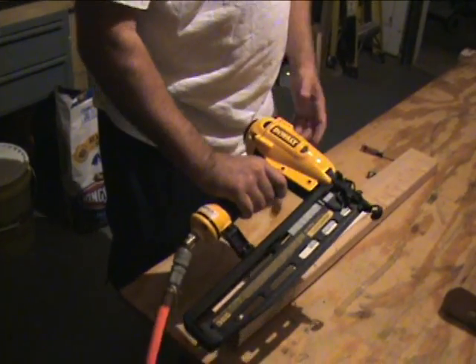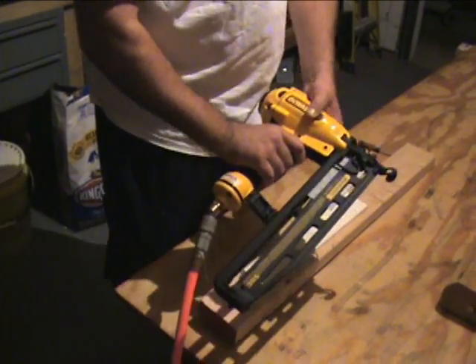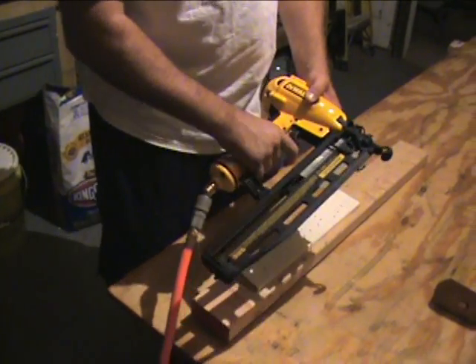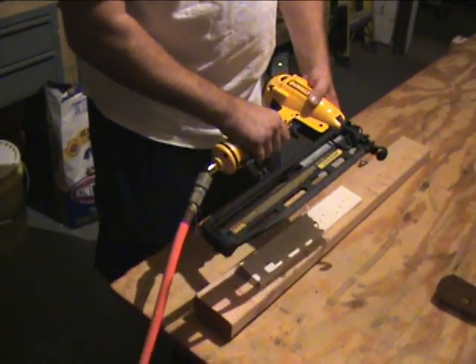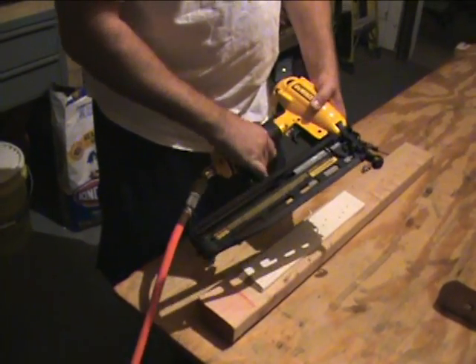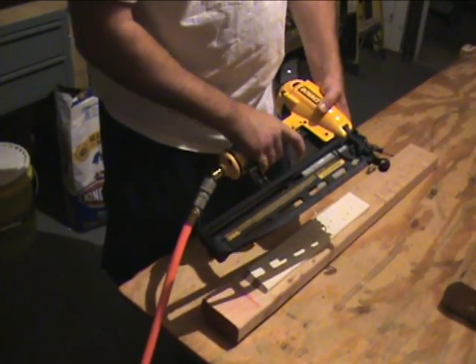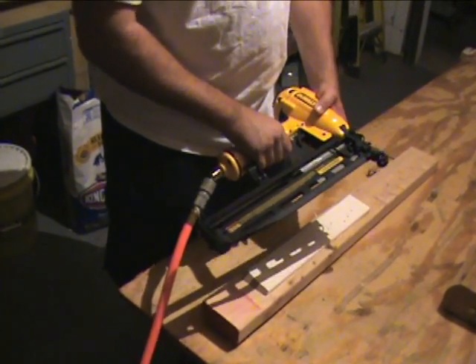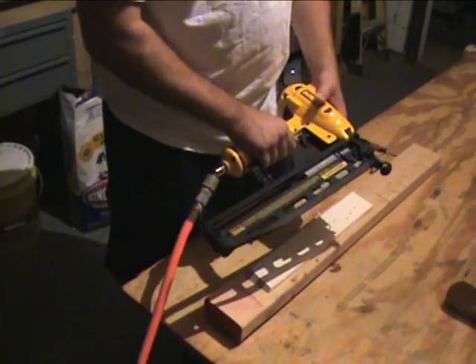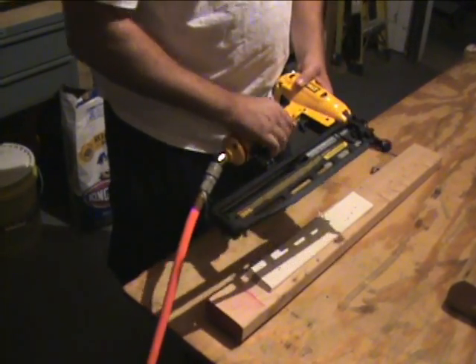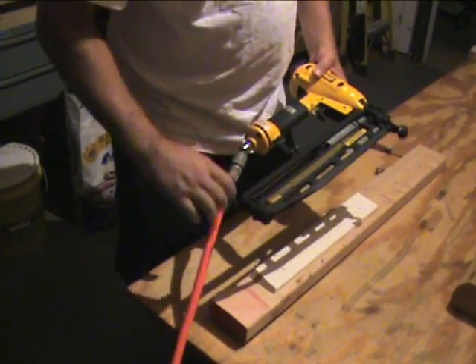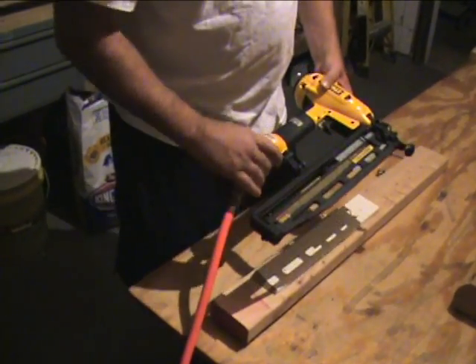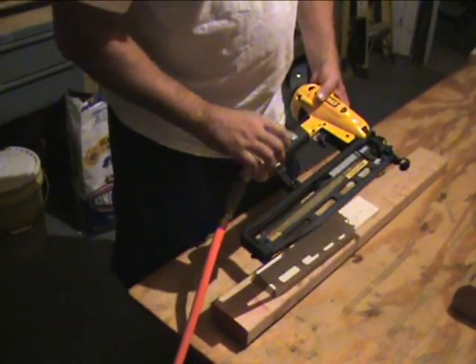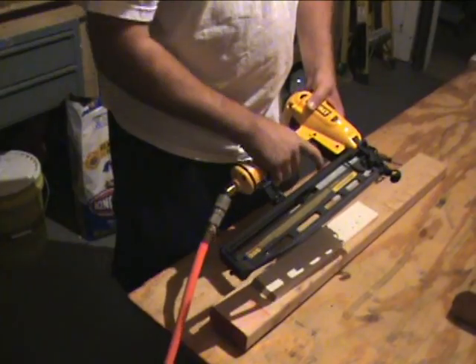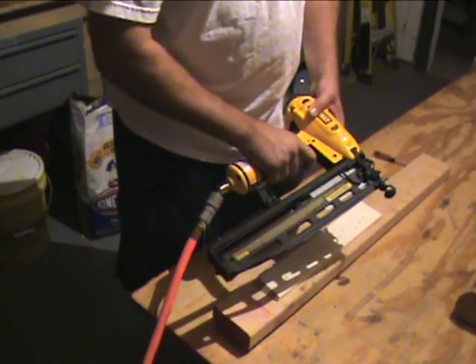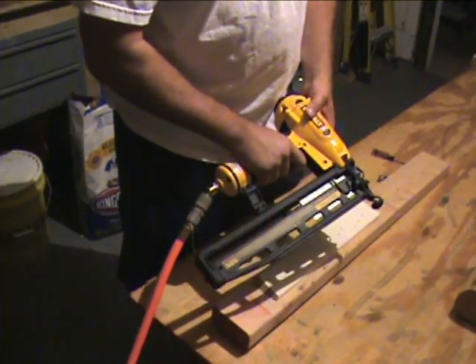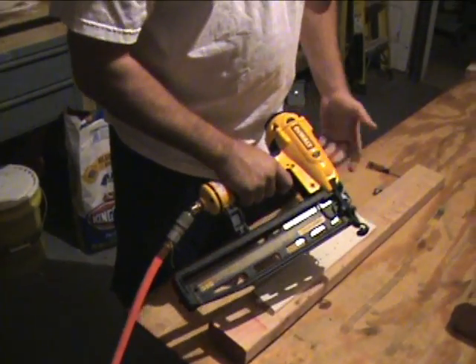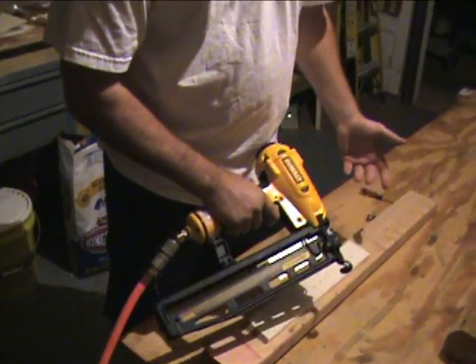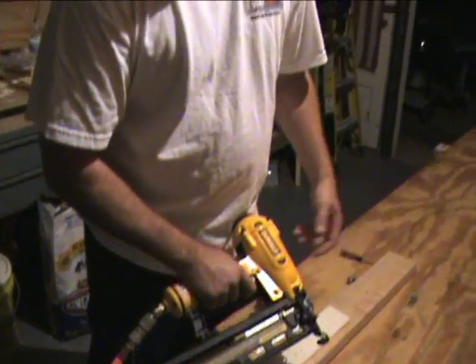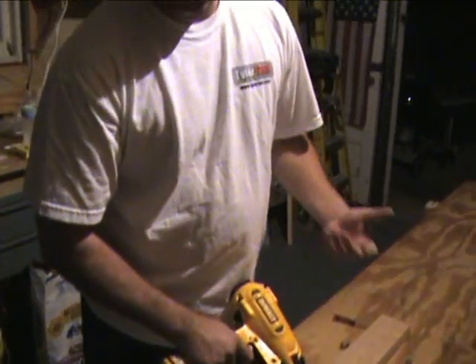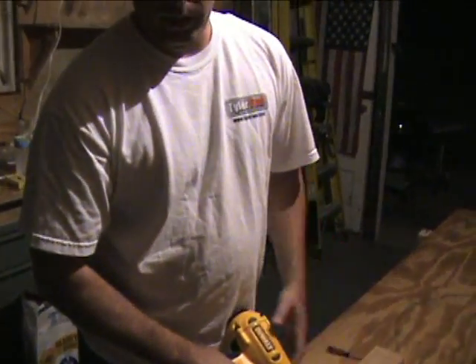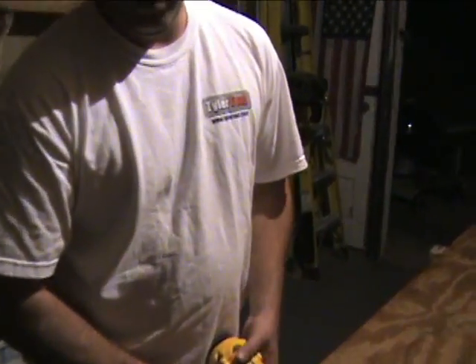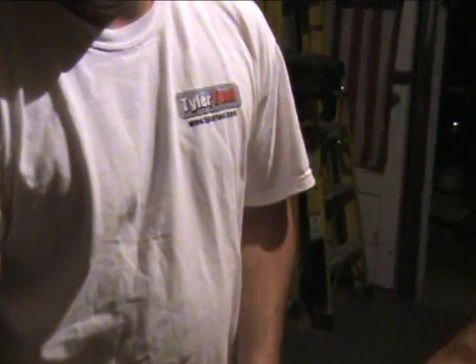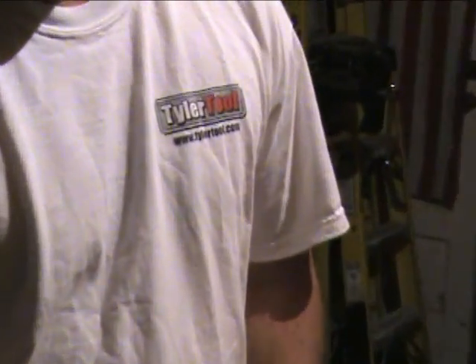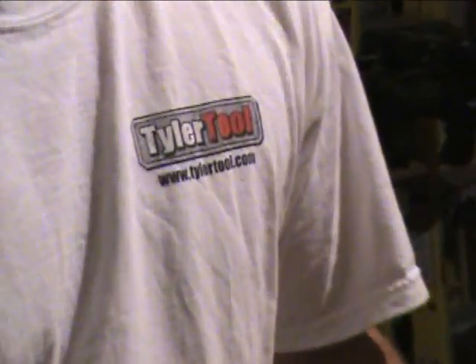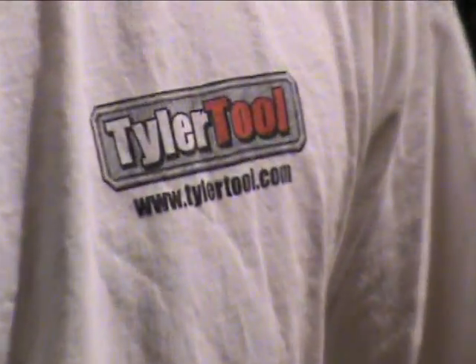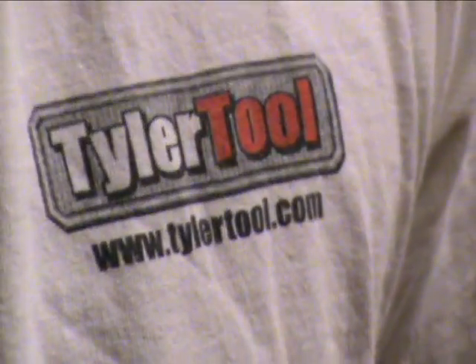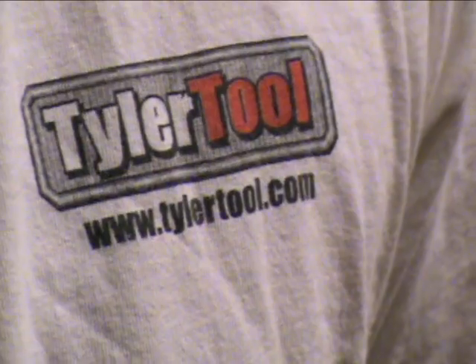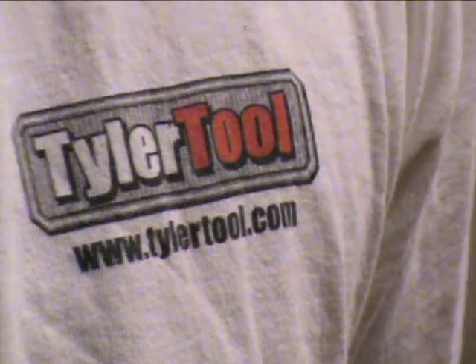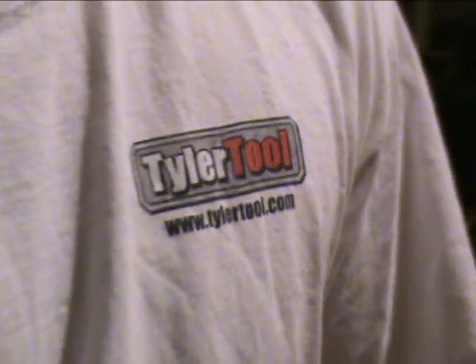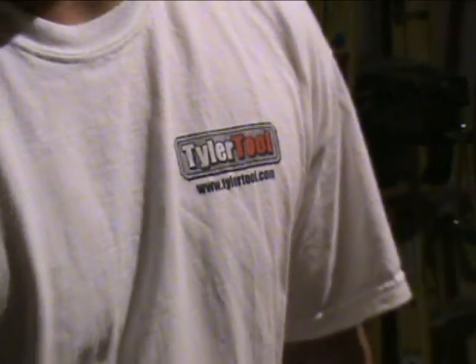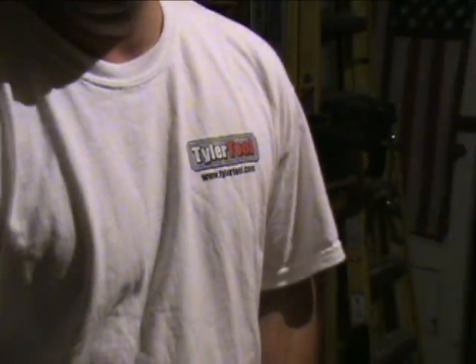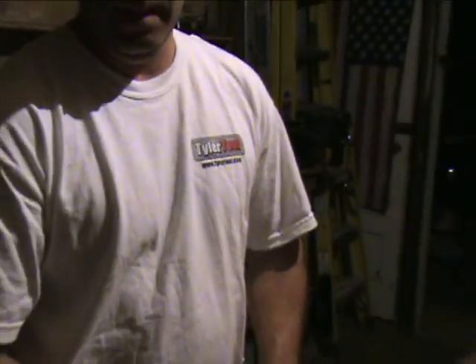Overall, we really like this DeWalt nailer. You can pick it up at tylertool.com — if you're looking for a finish nailer, framing nailer, or brad nailer, take a look at tylertool.com.